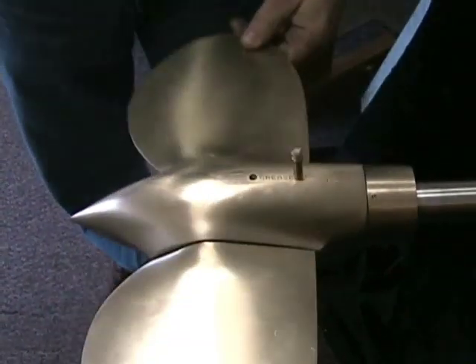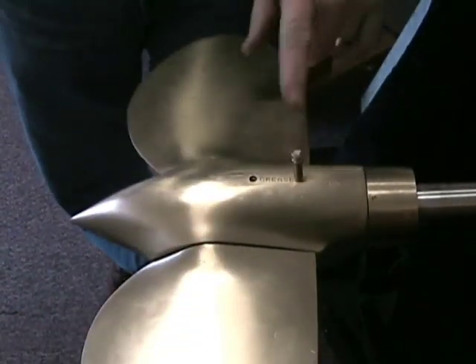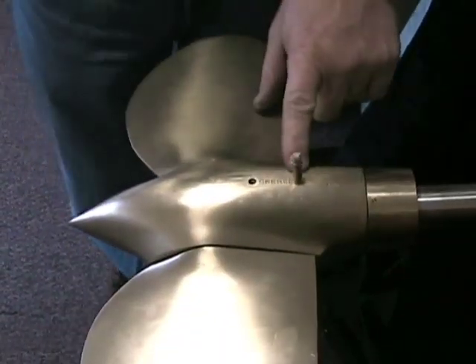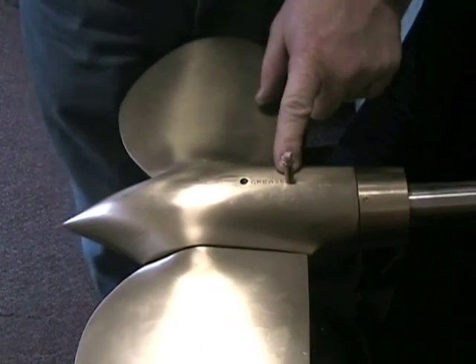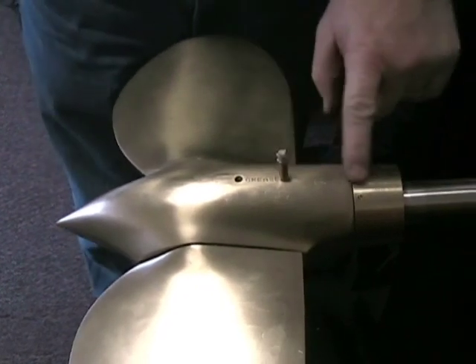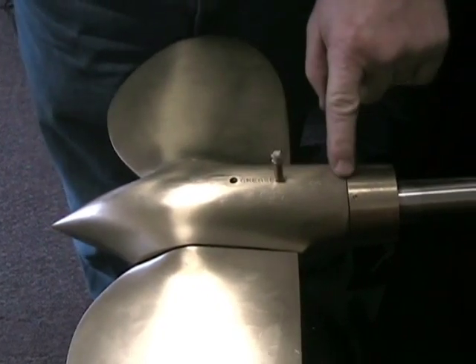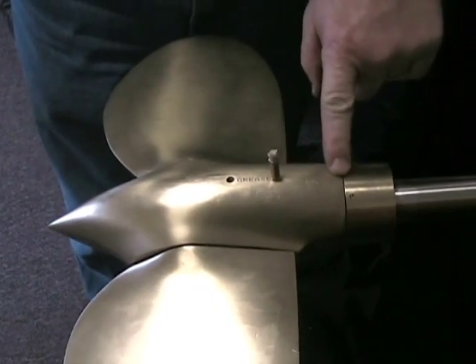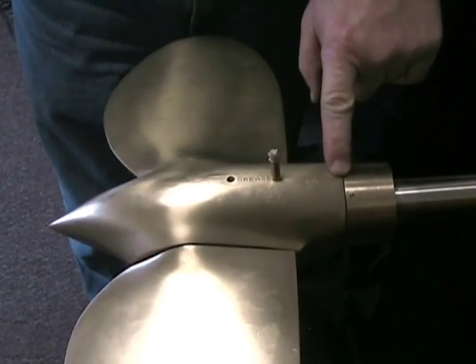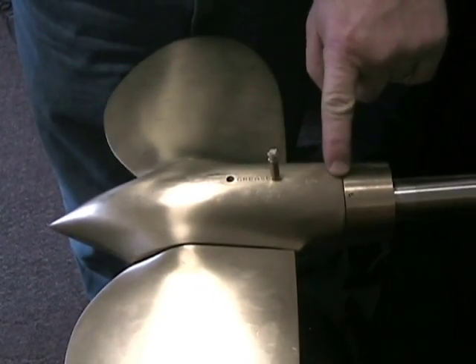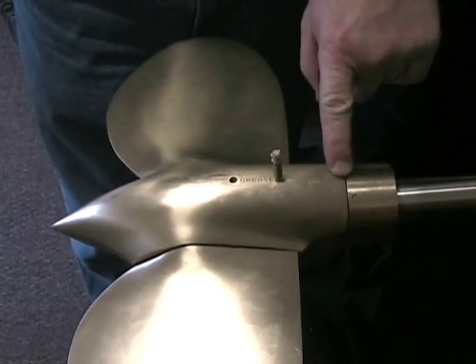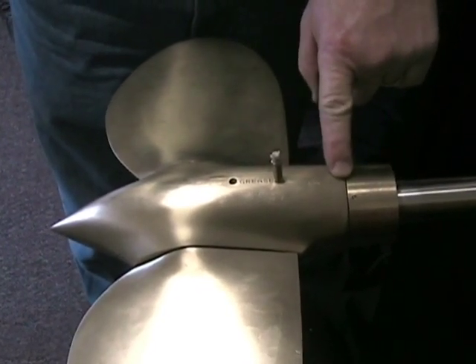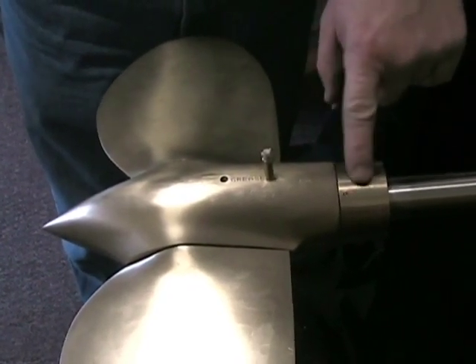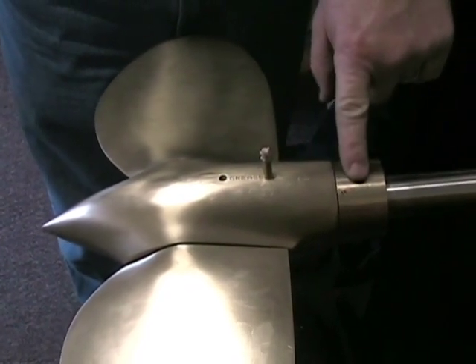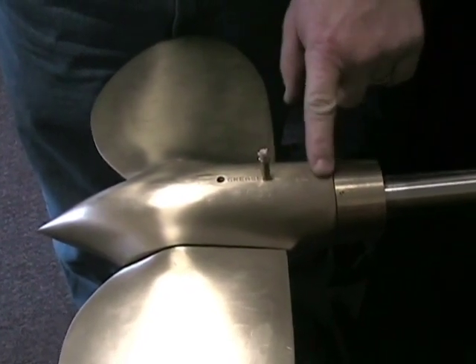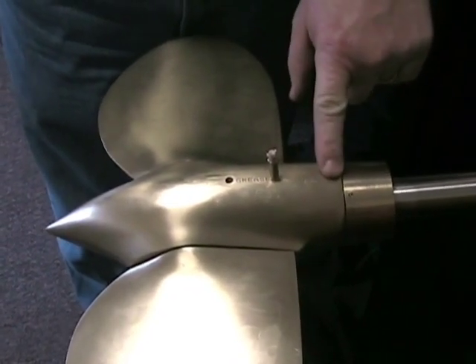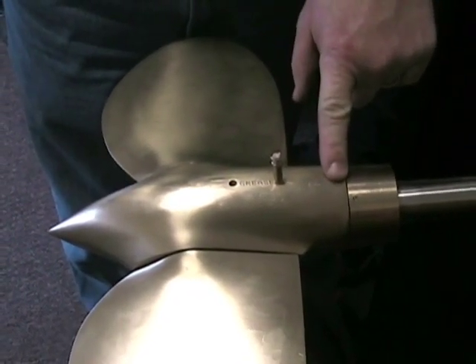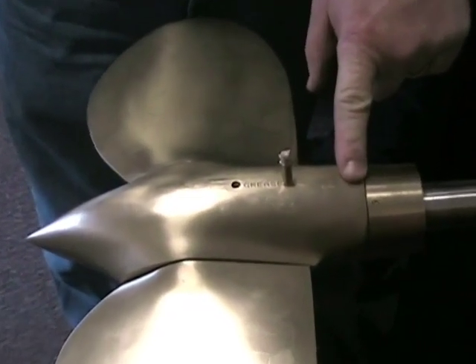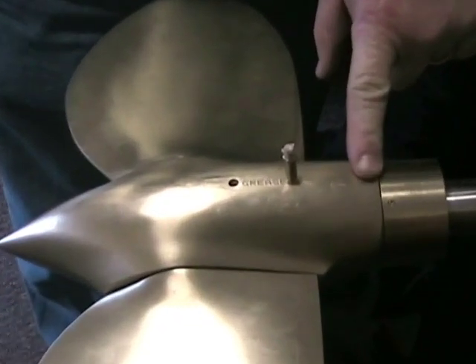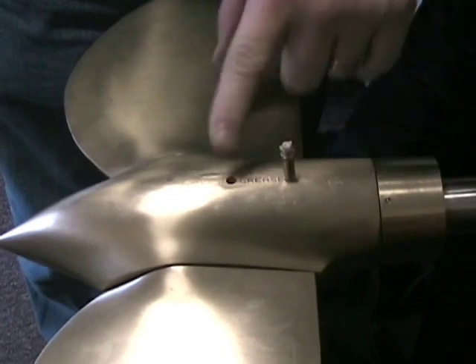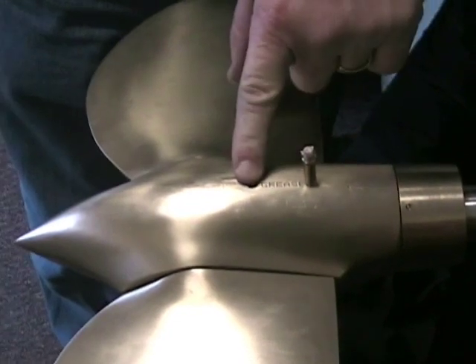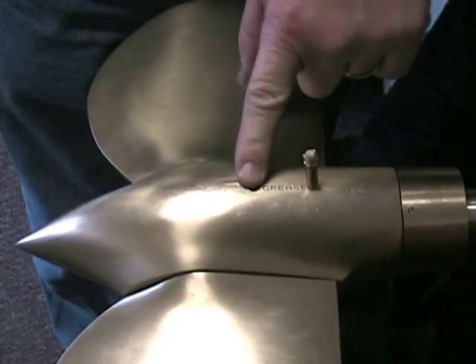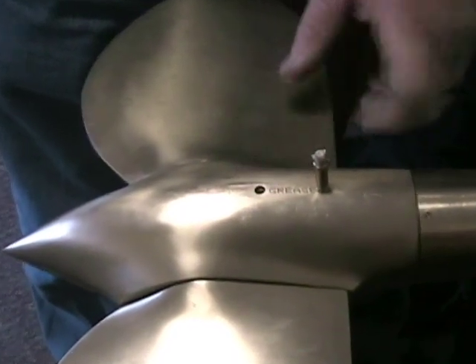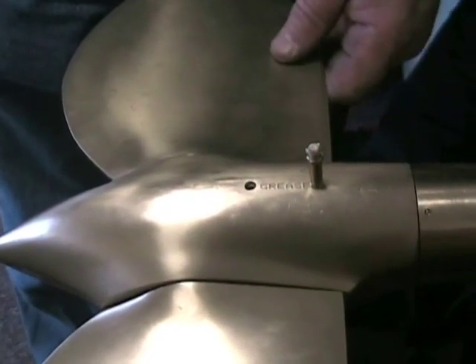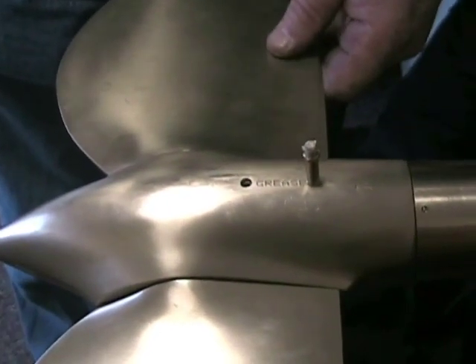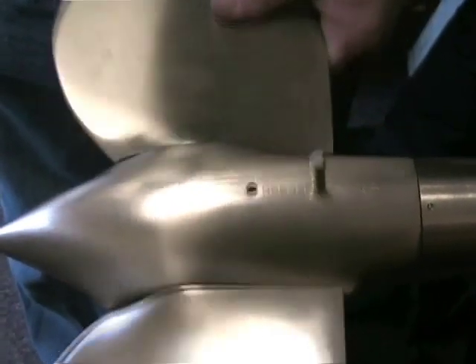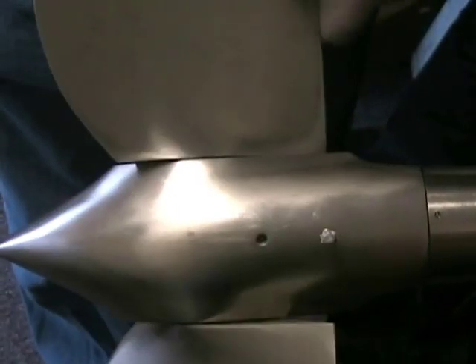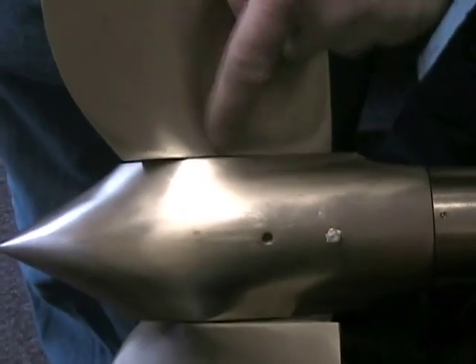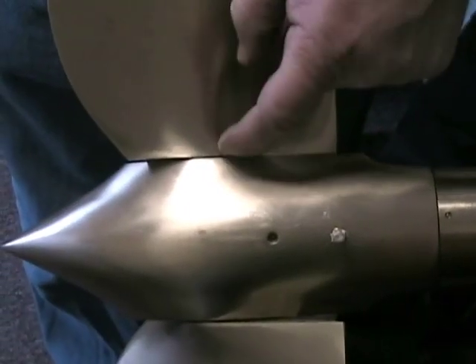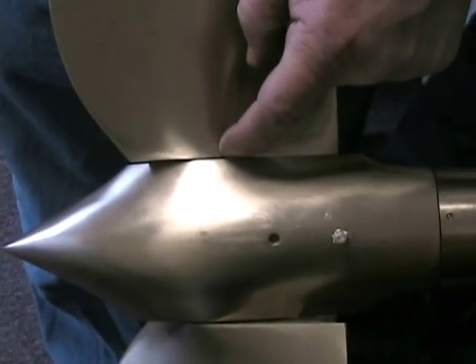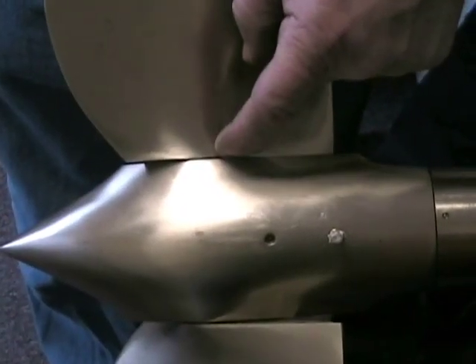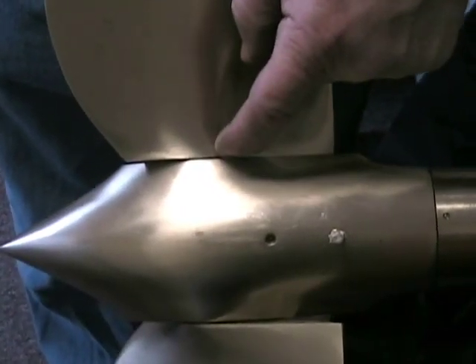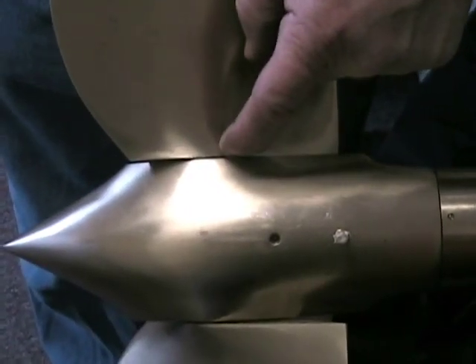With the aft hole, grease will come out around the bearing surfaces between the central hub and the two spinner halves. With the more forward hole, grease will come out around the bearing surfaces for the blades.